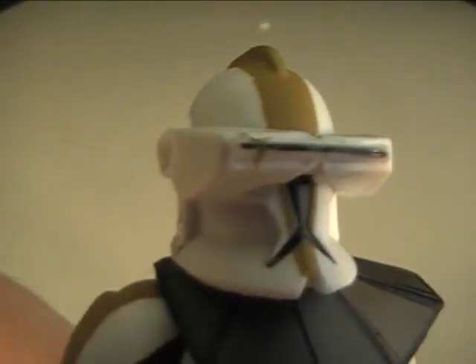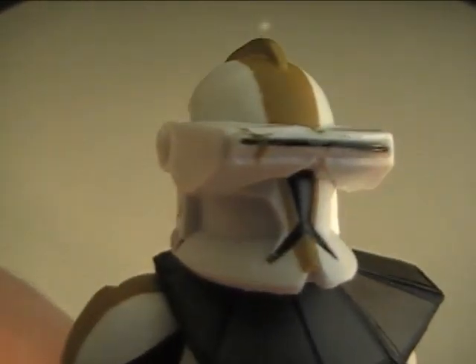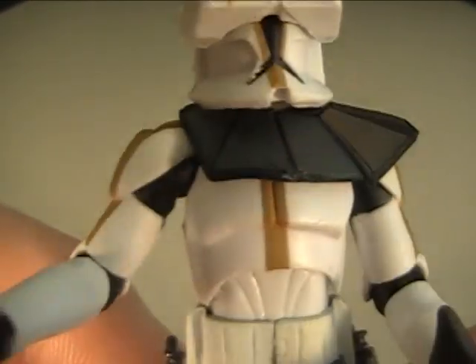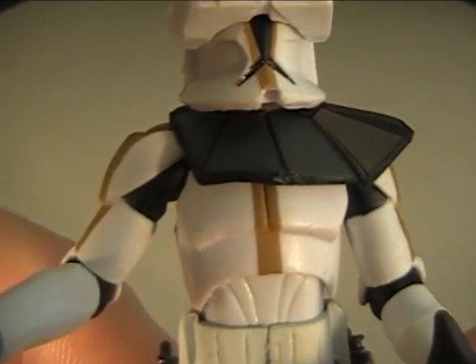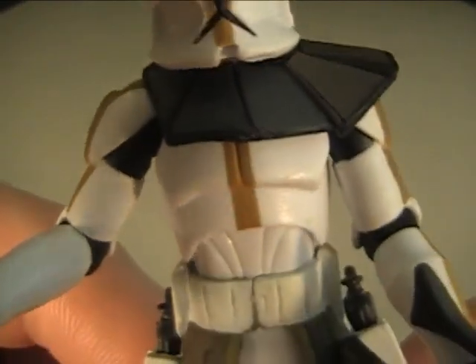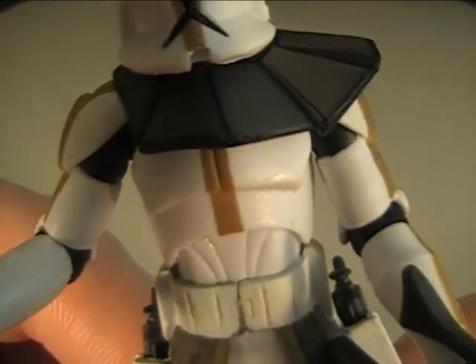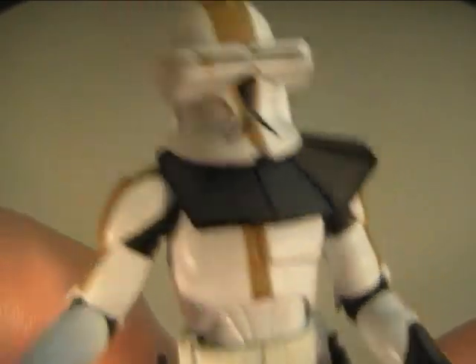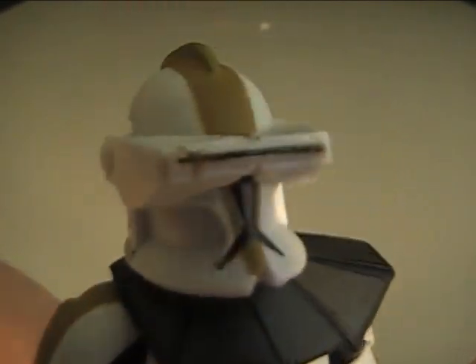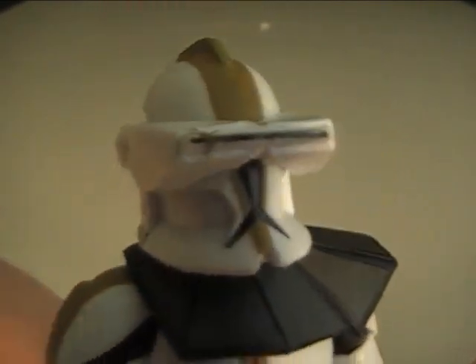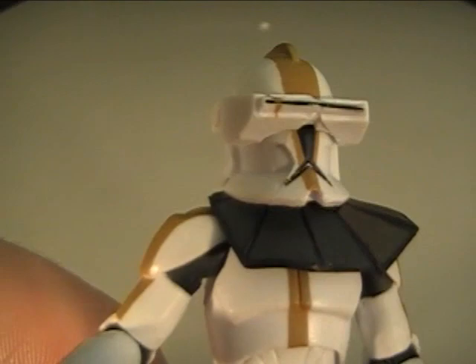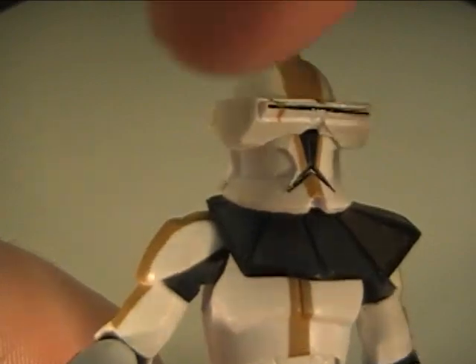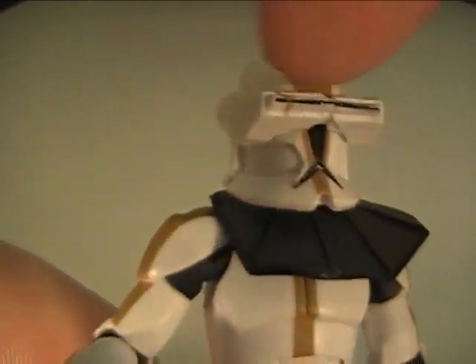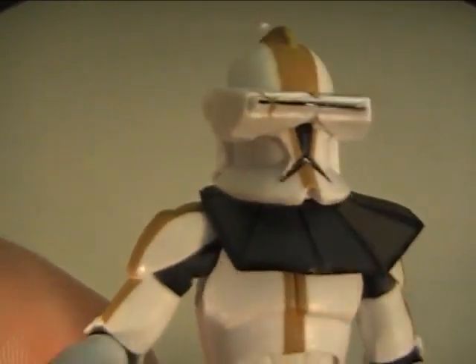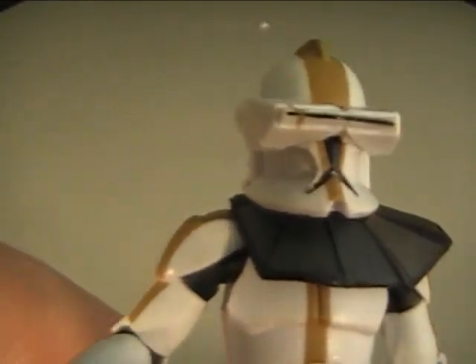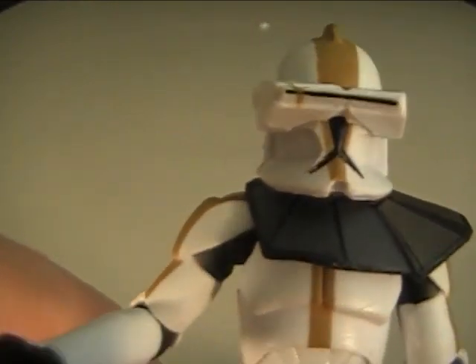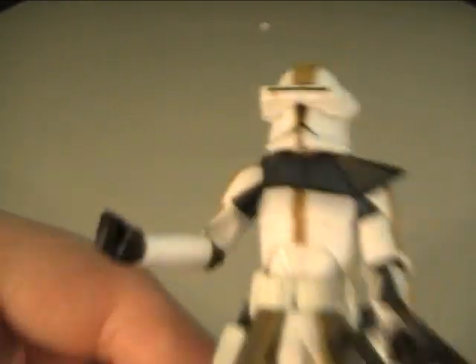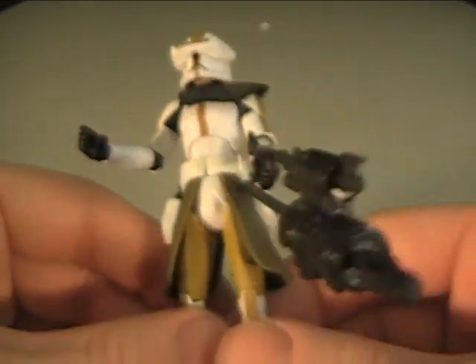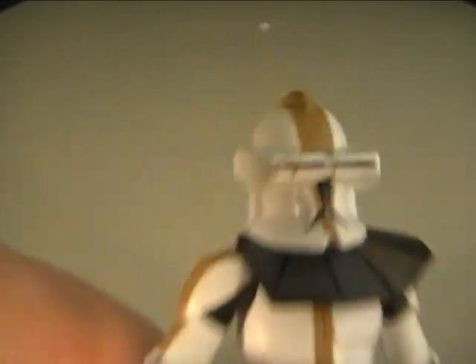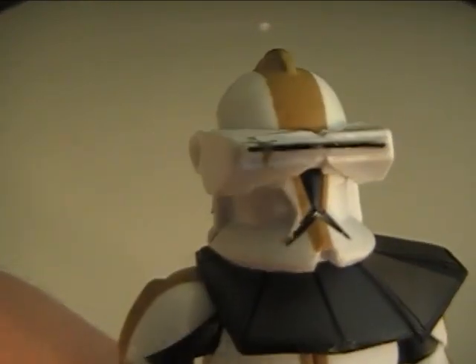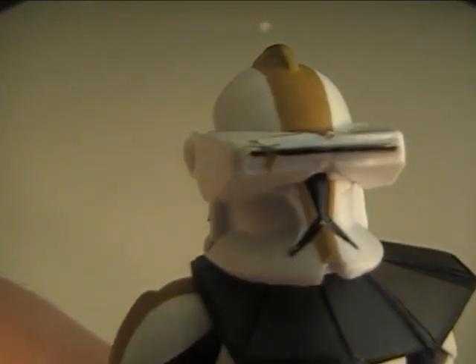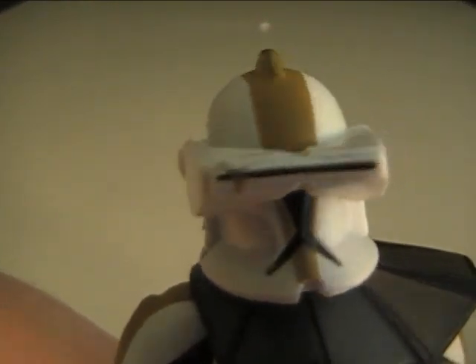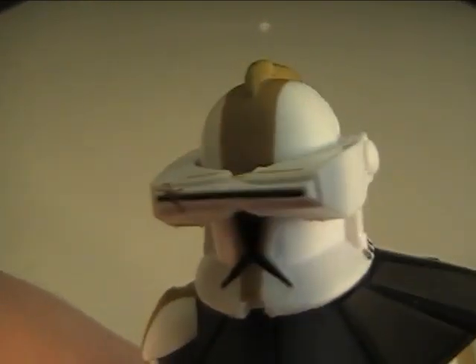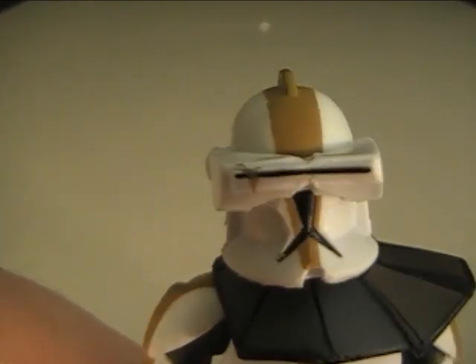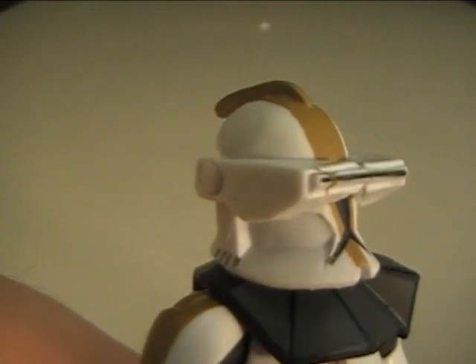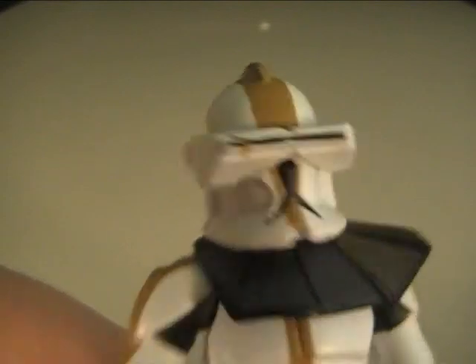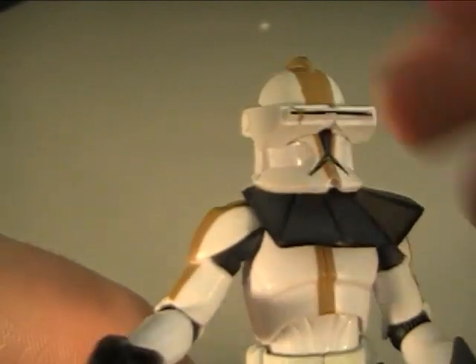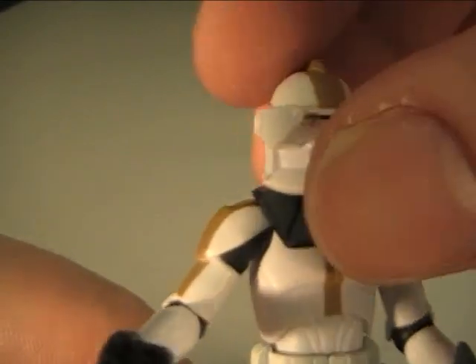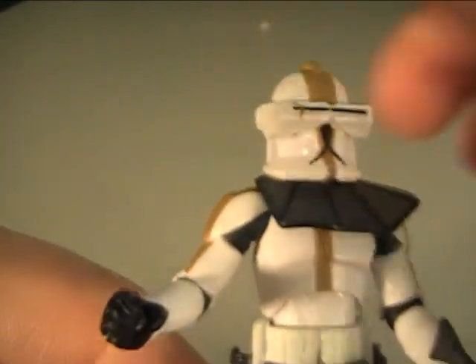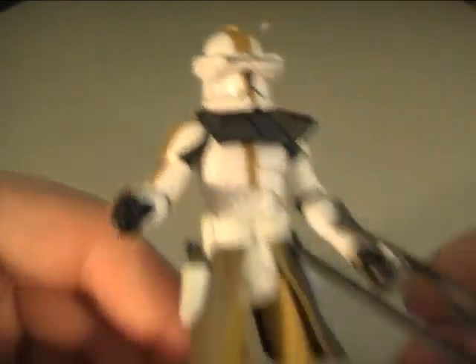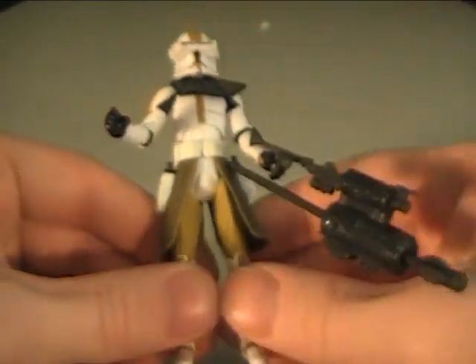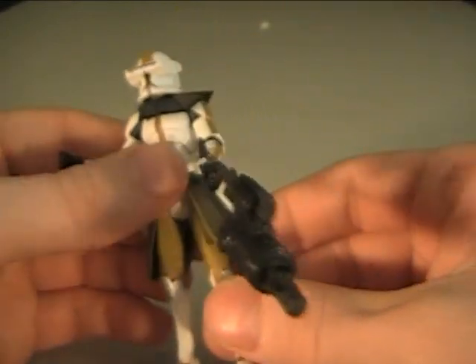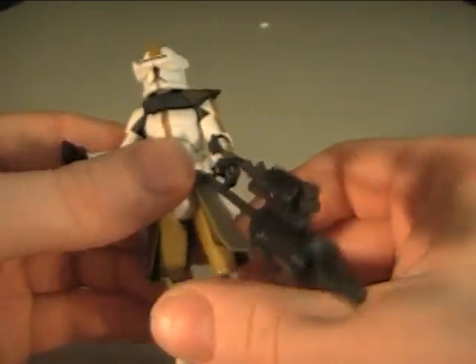Is that a mistake? Looks like a mistake — a little paint chip right there. See that? I don't know, kinda looks like a scar on his helmet — his helmet got scarred. Not a big deal.